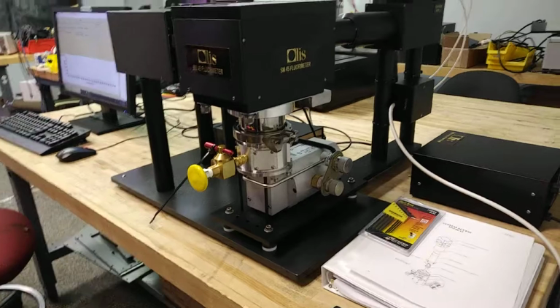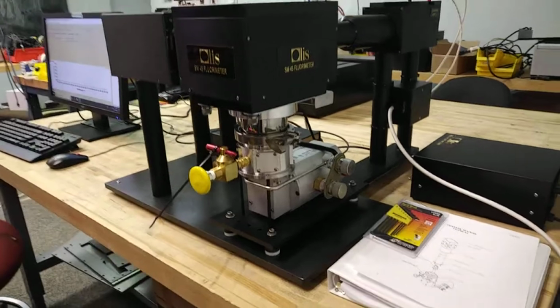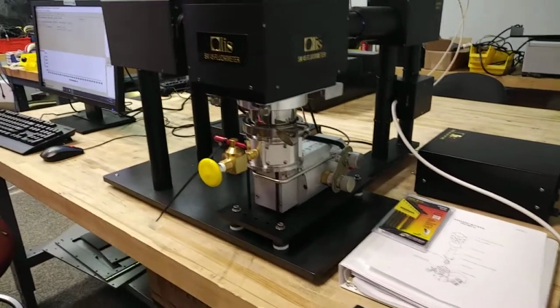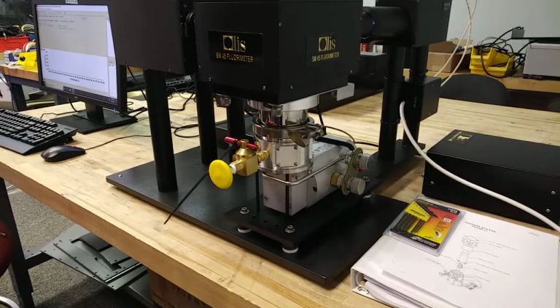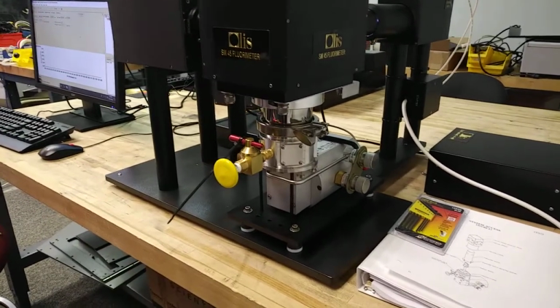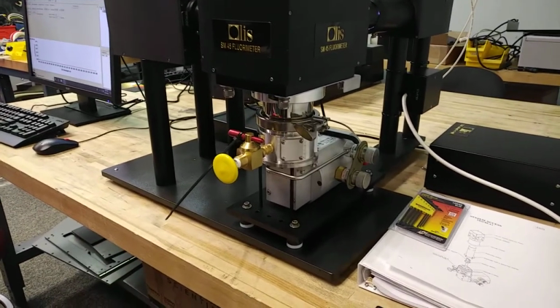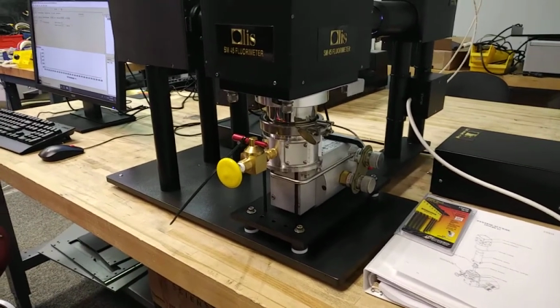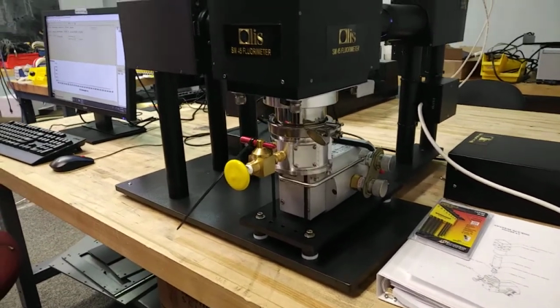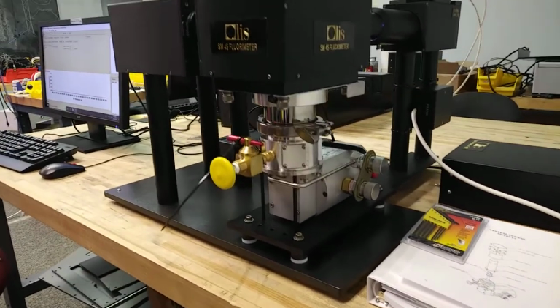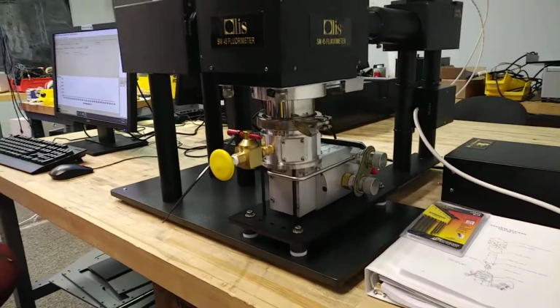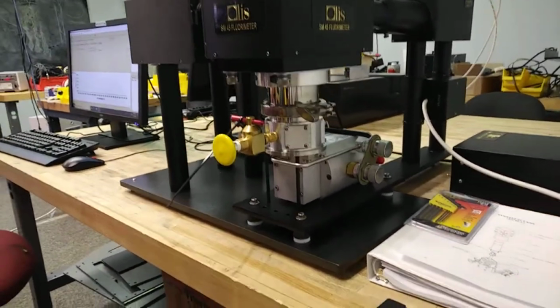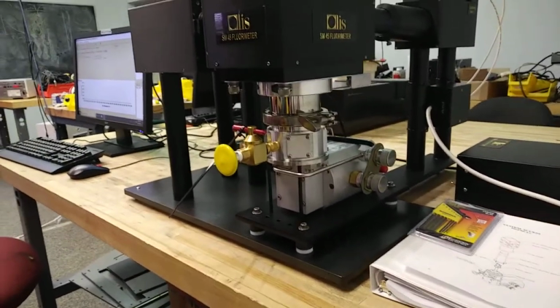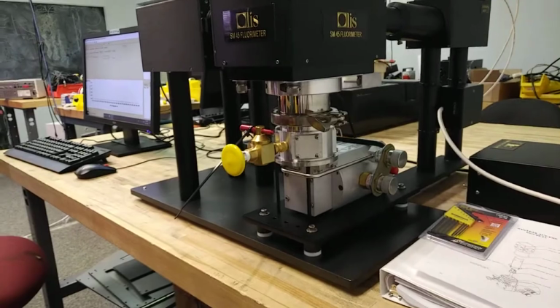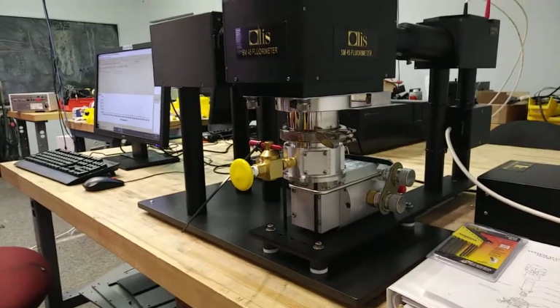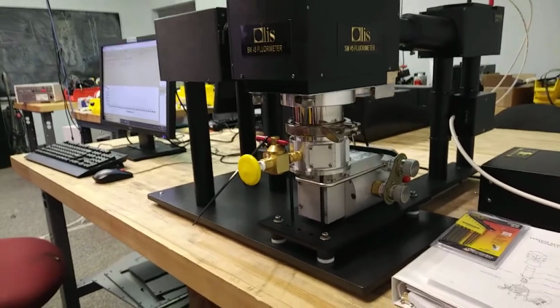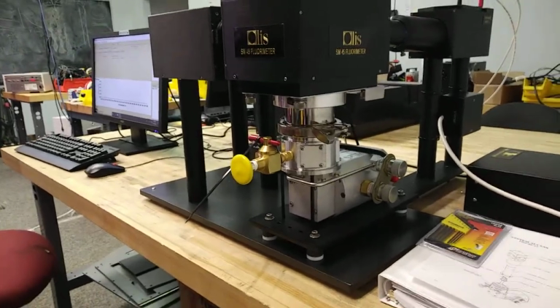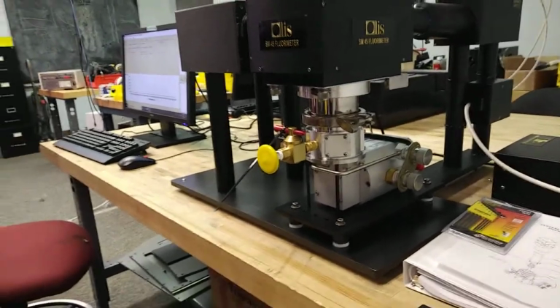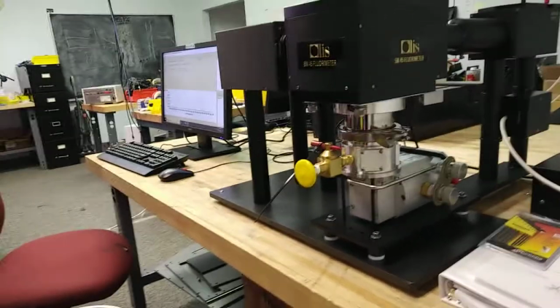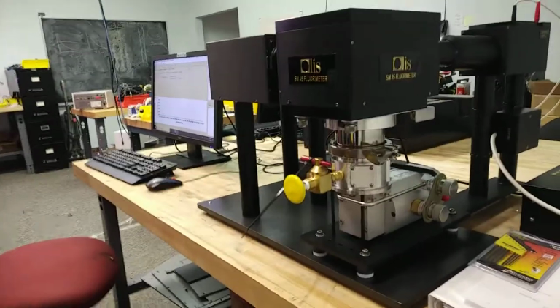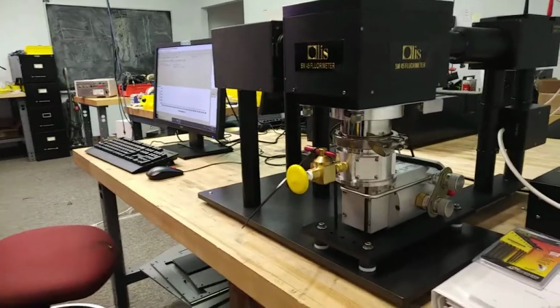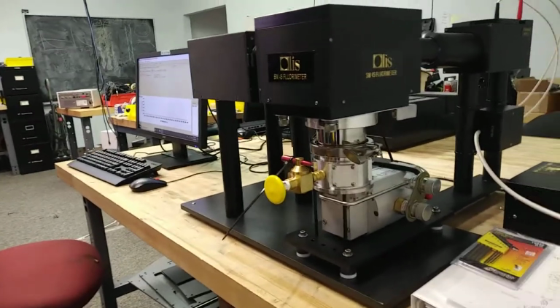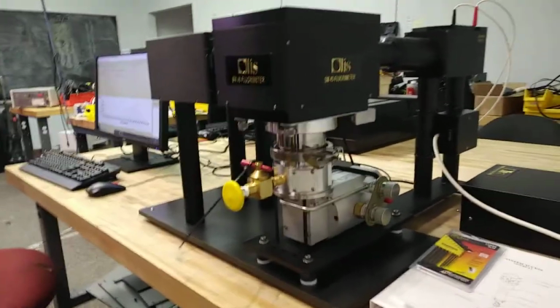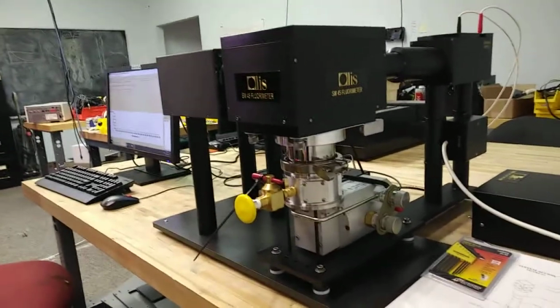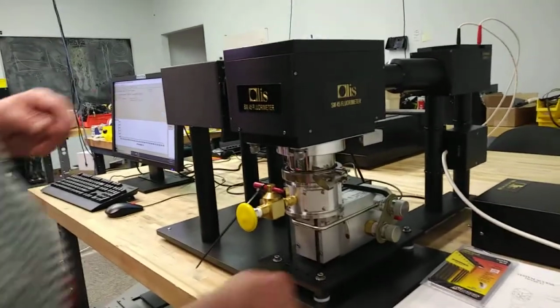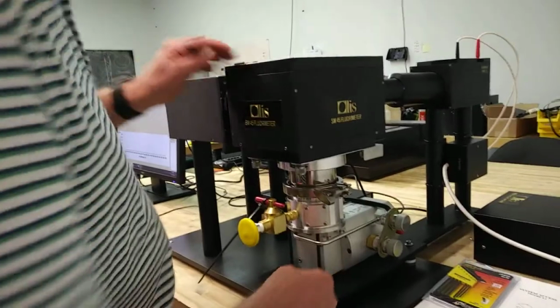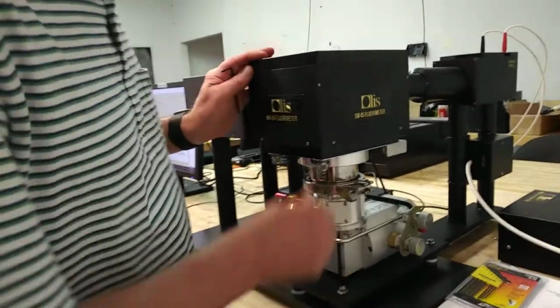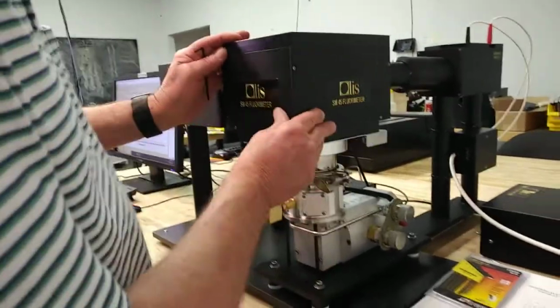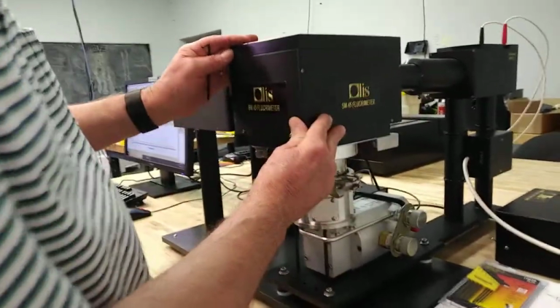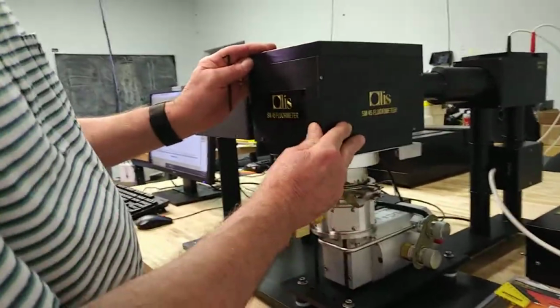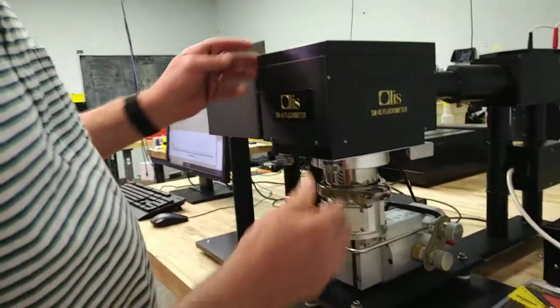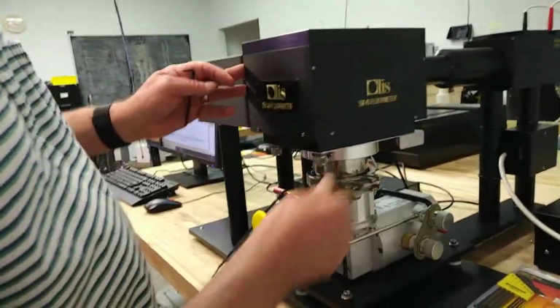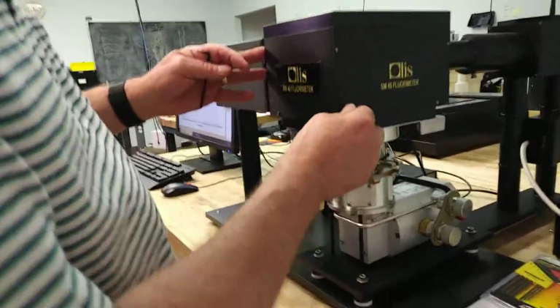The Olus SM45 with the cryogenic flask, and Rich, our engineer, is going to show us how to access the cryogenic system and move things around. So what are we doing, Rich?